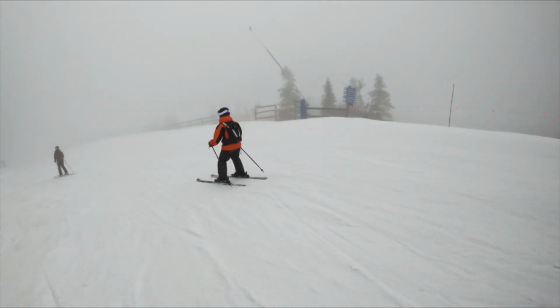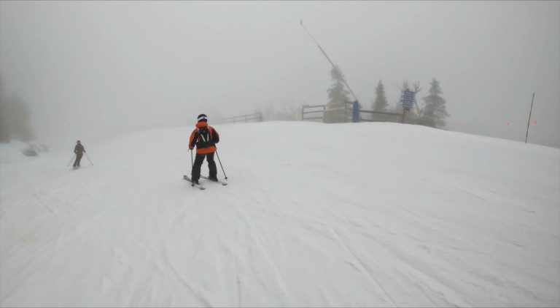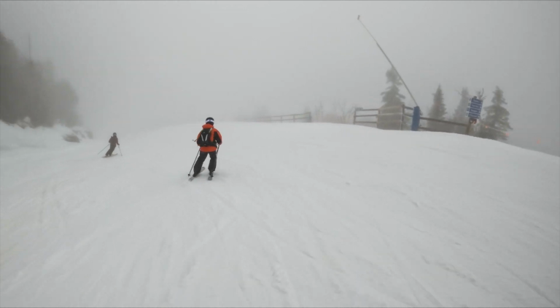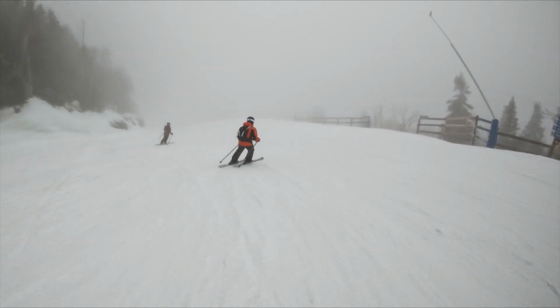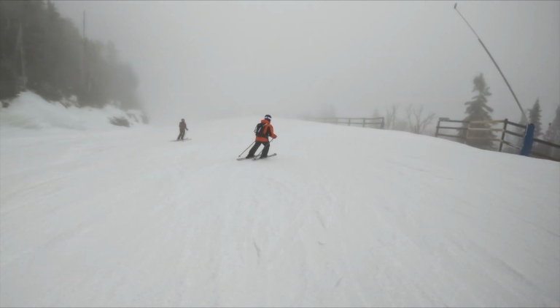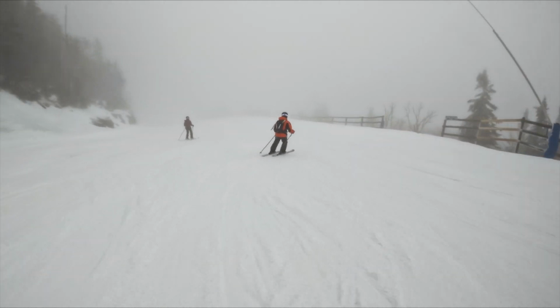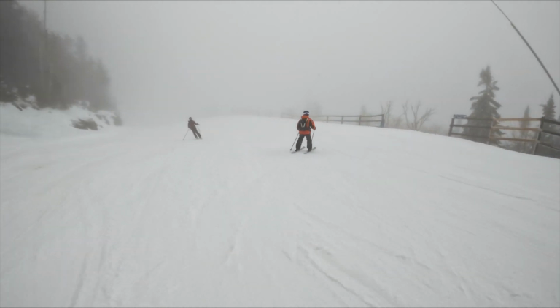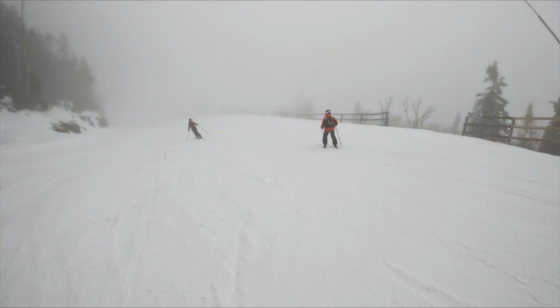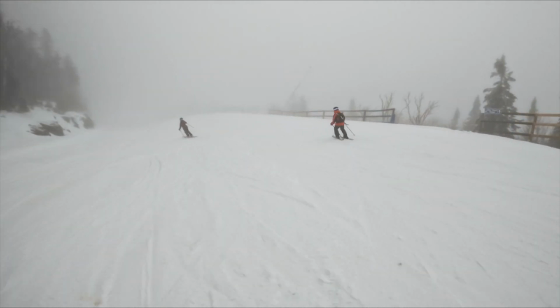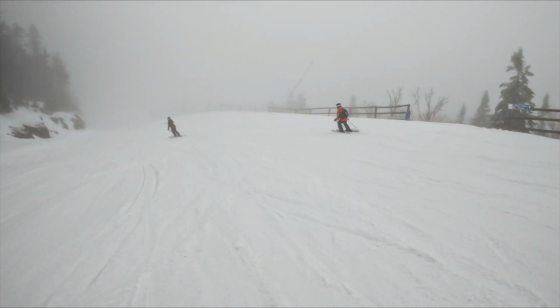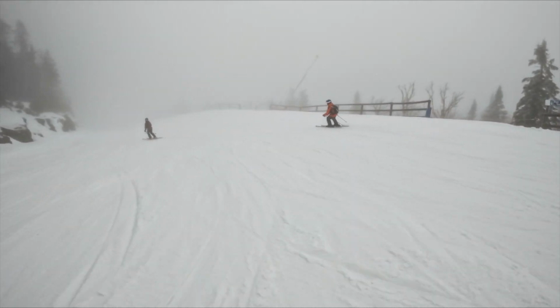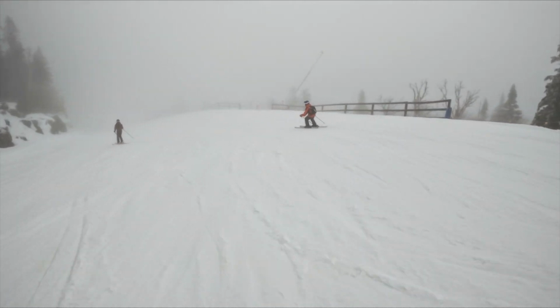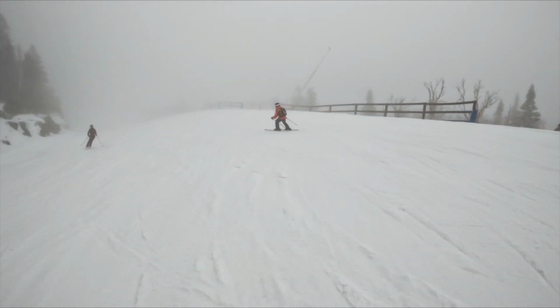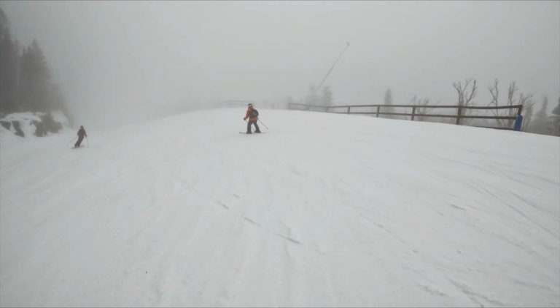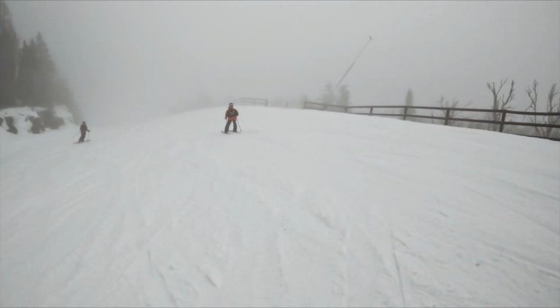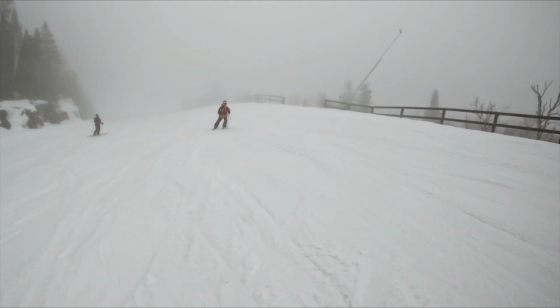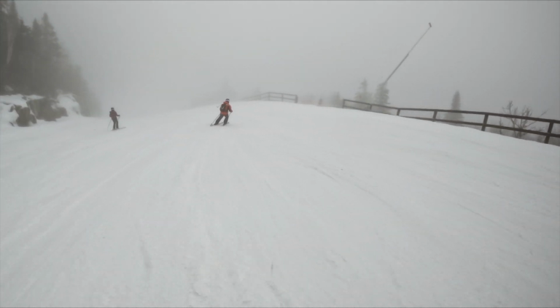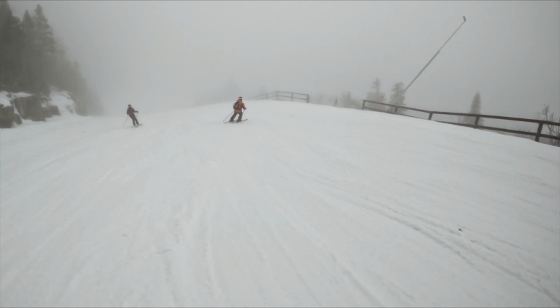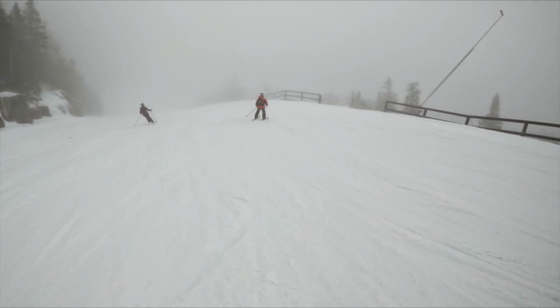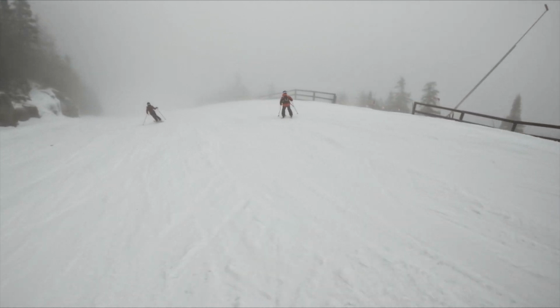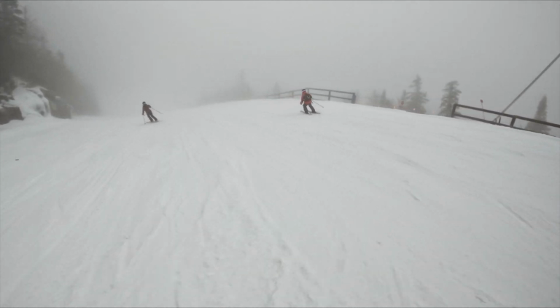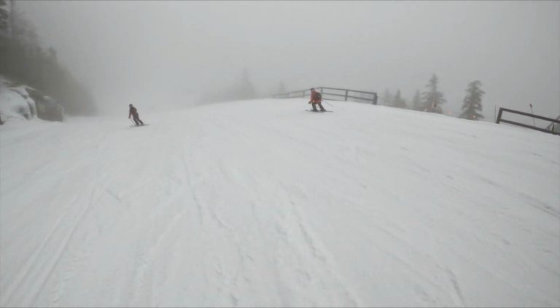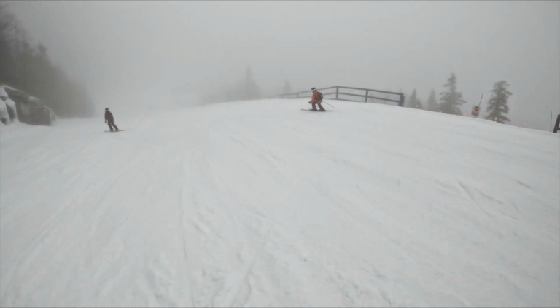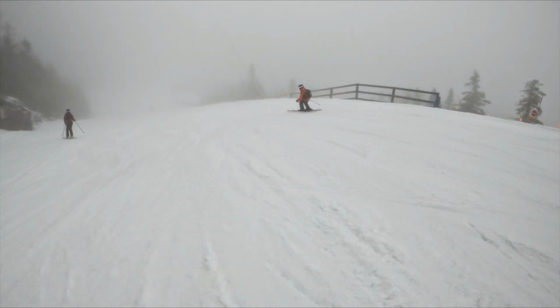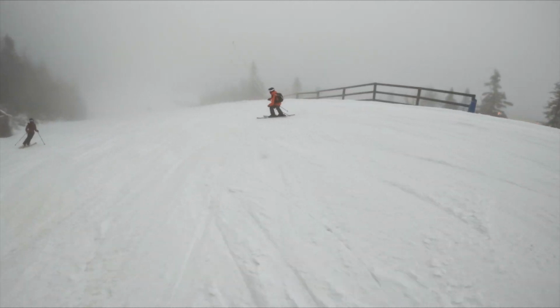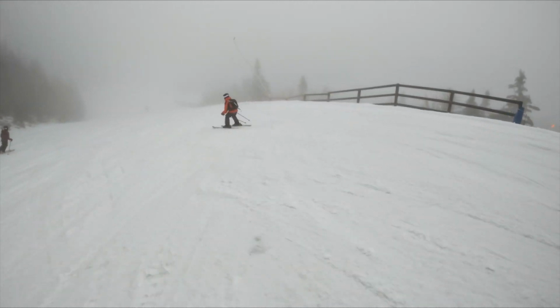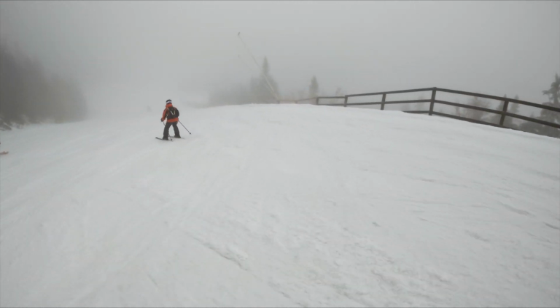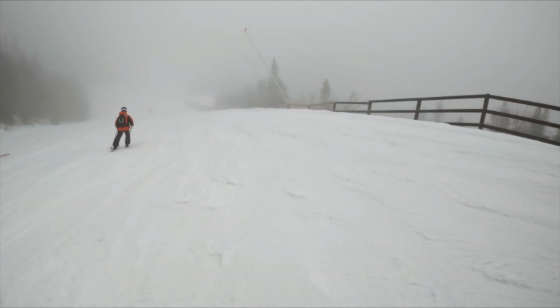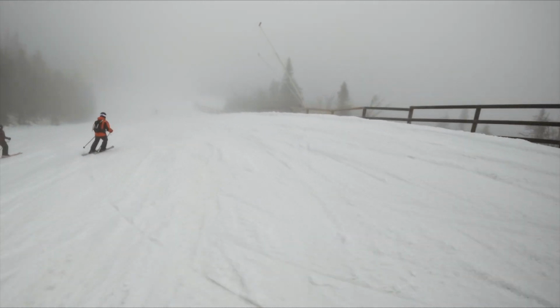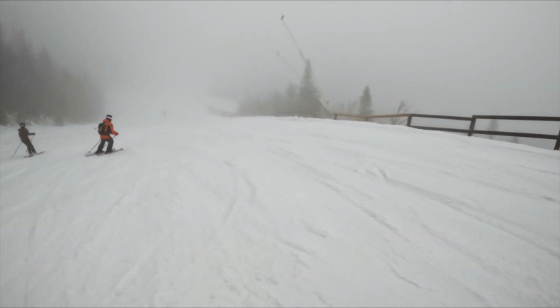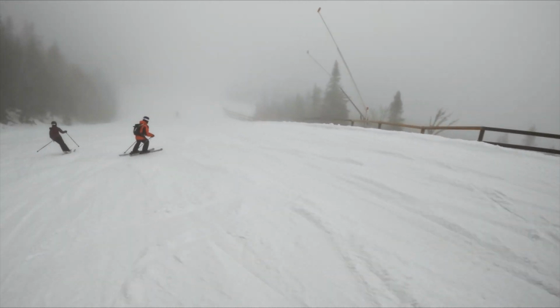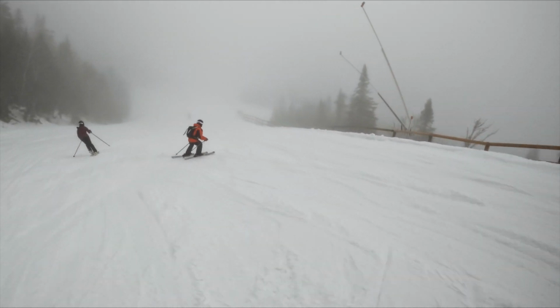It's Tin La here and welcome to another episode of GoPro settings. Today I want to investigate what GoPro white balance settings I should be using for night skiing.